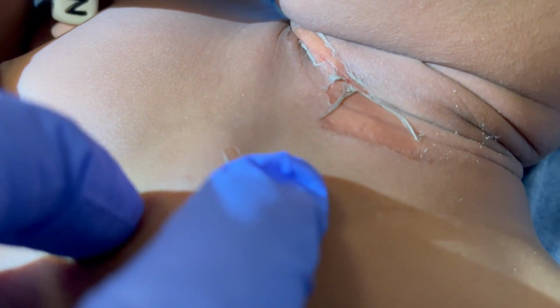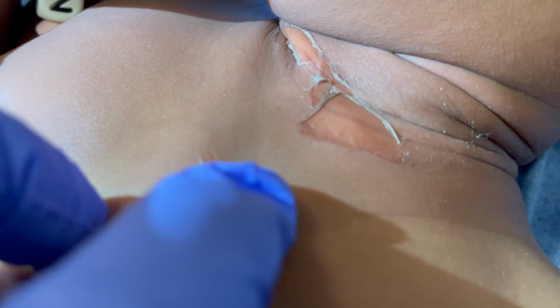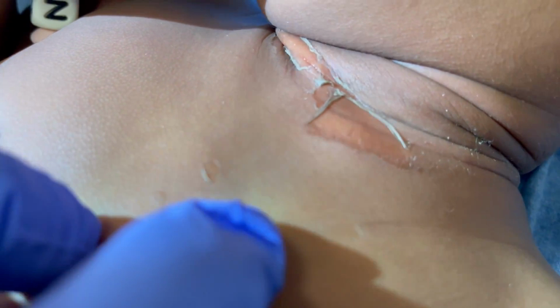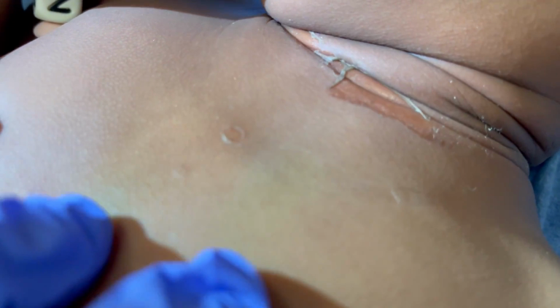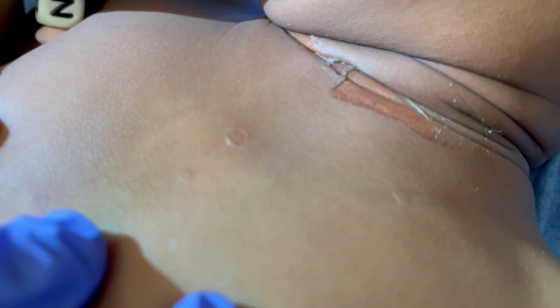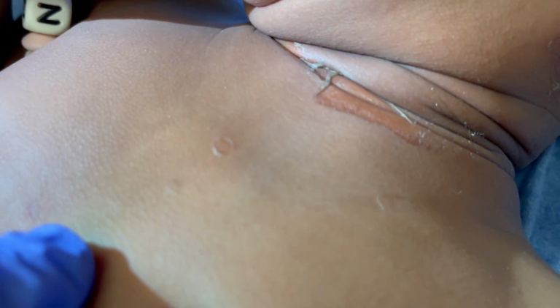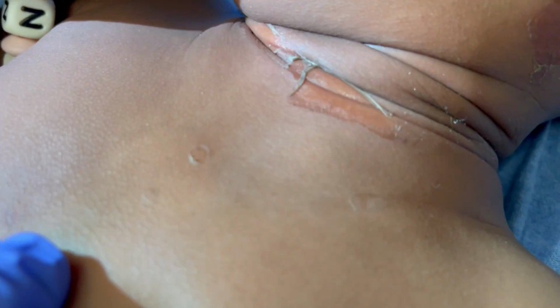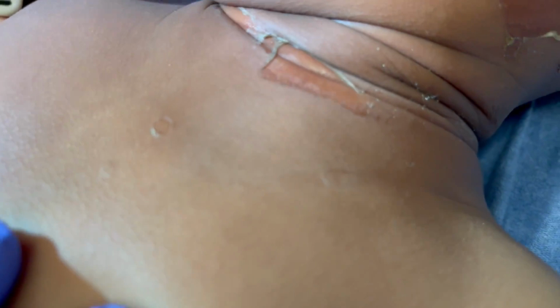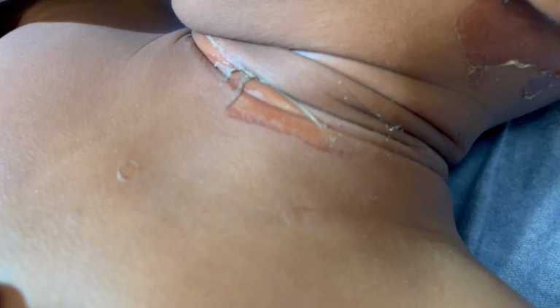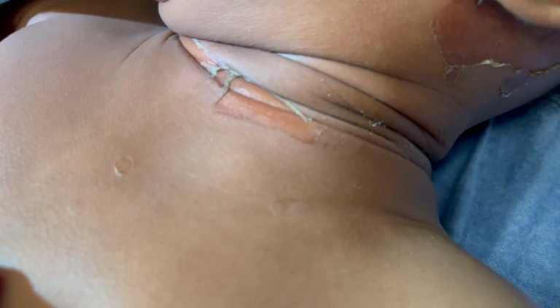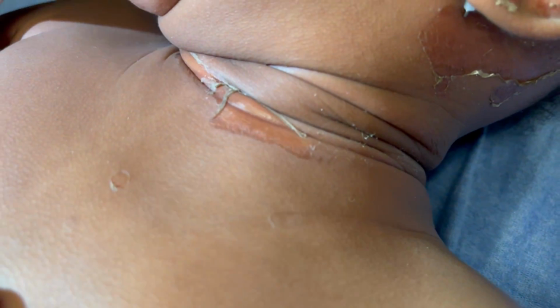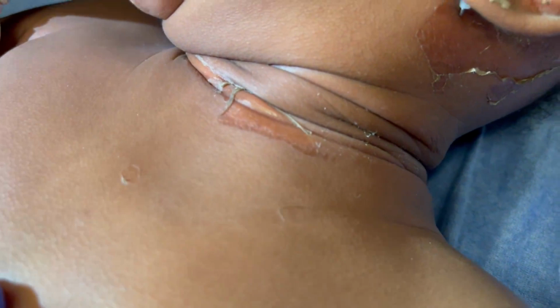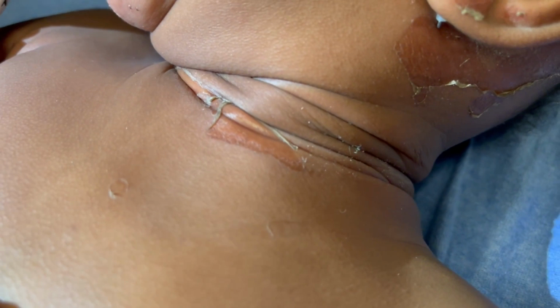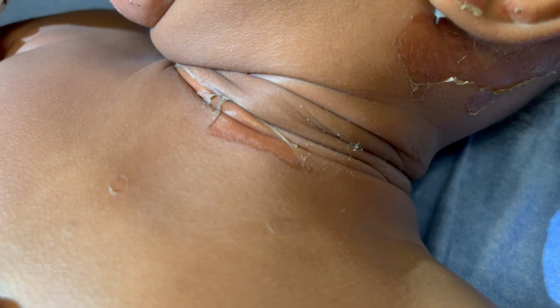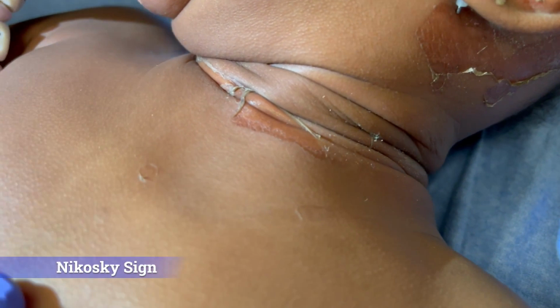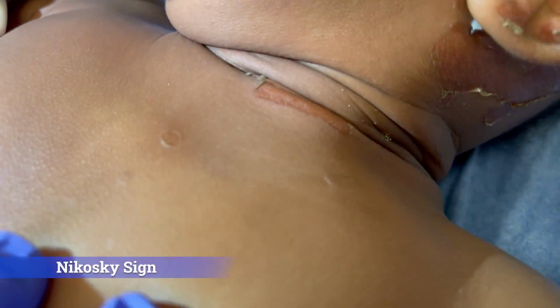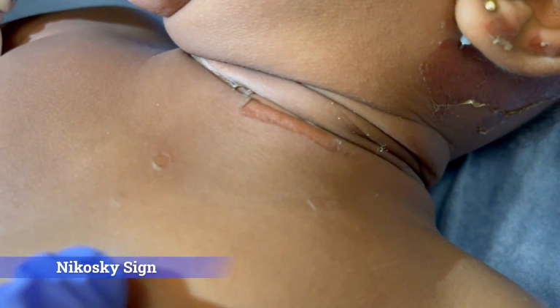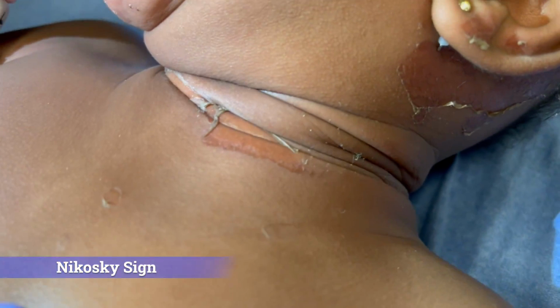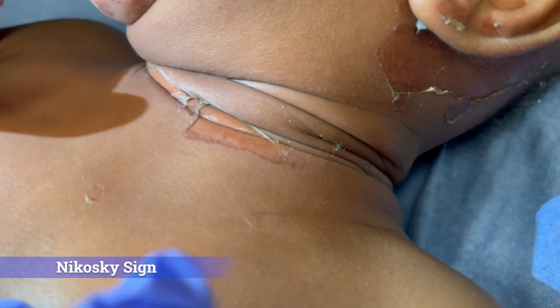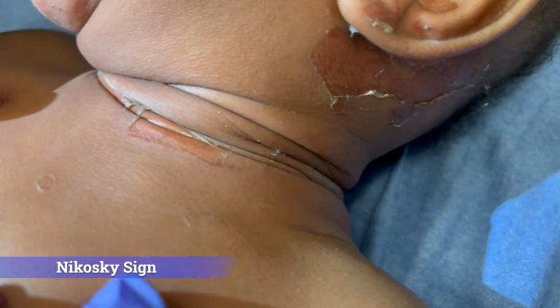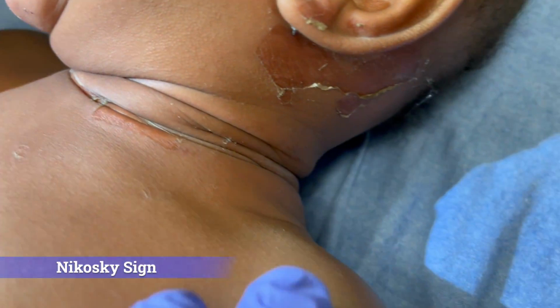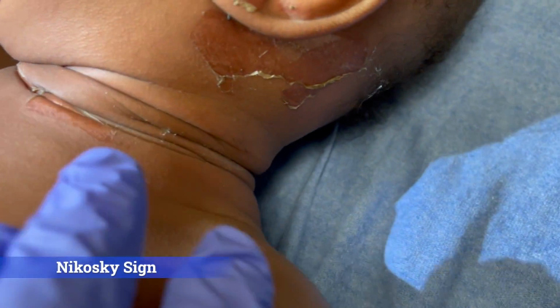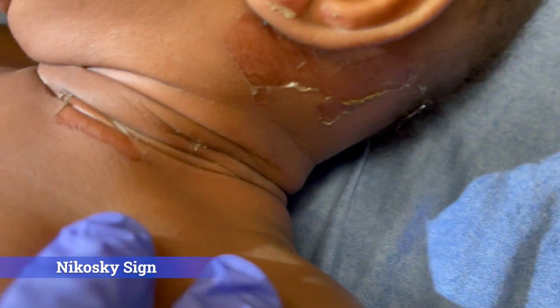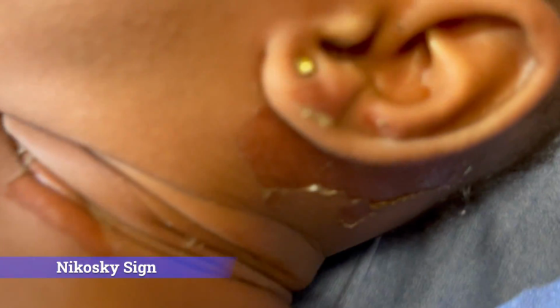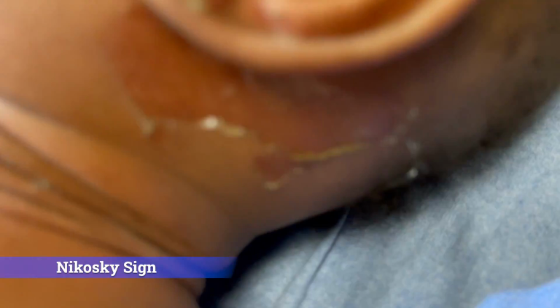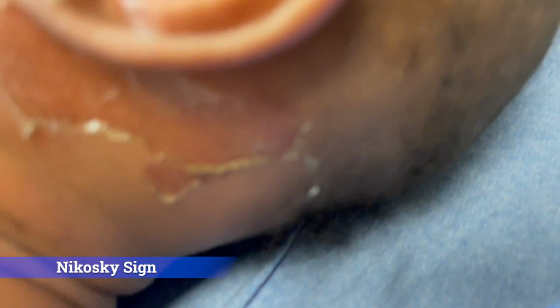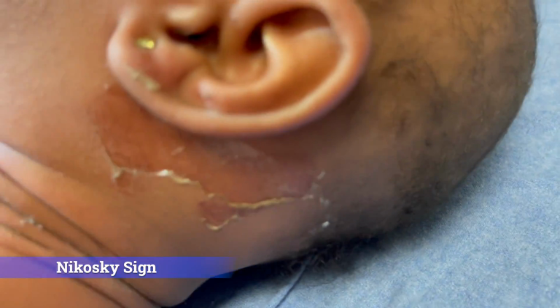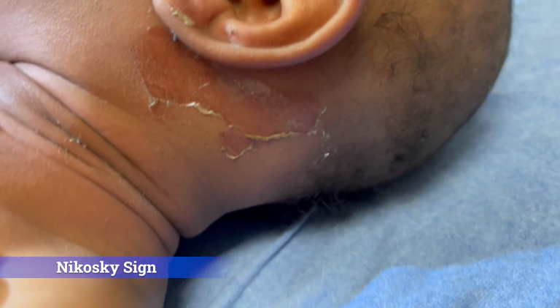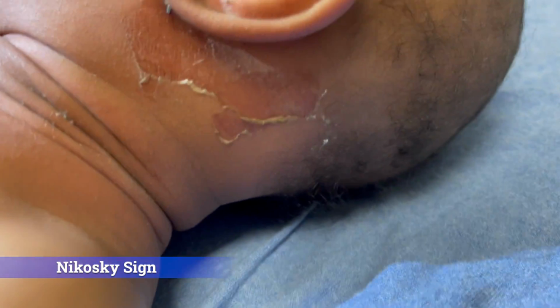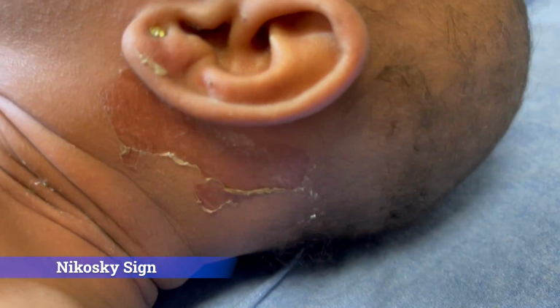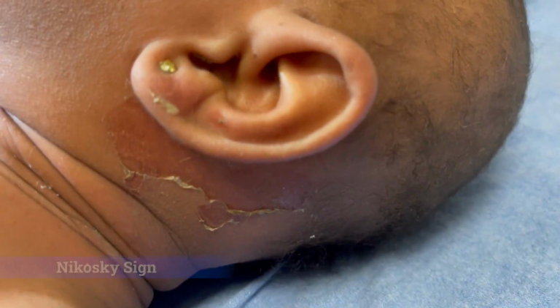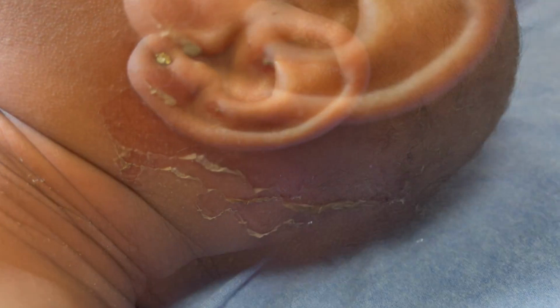You just touch the skin just like that and it debrided — so this is Nikolsky sign. And the rash is around her neck and behind her ears here.